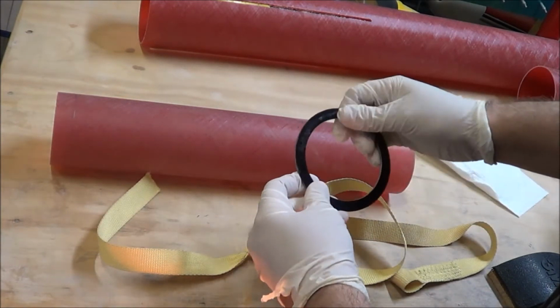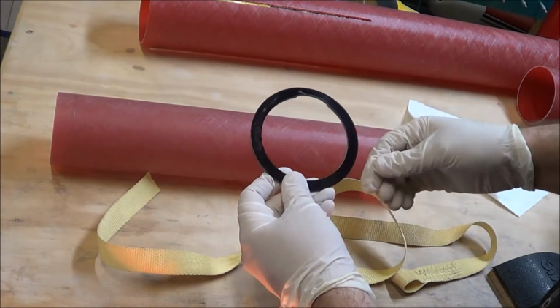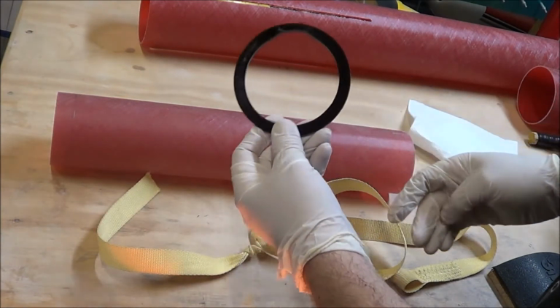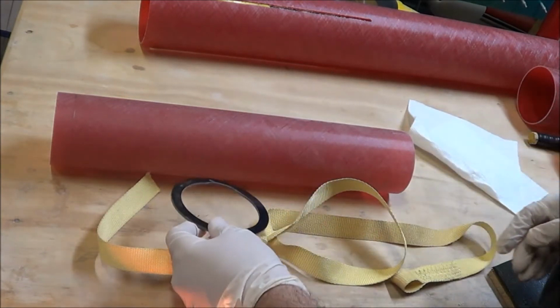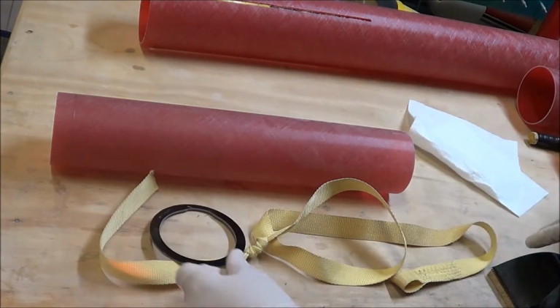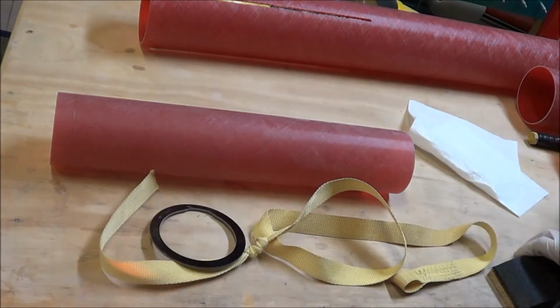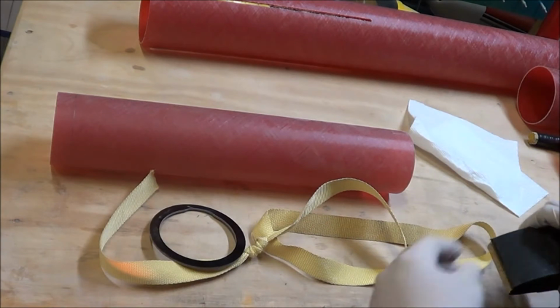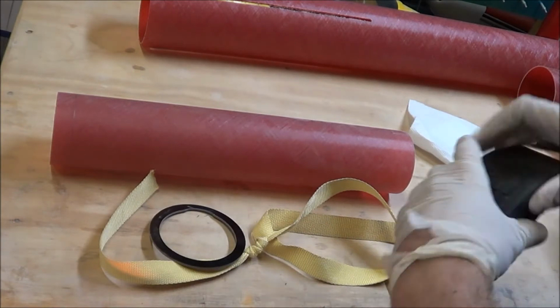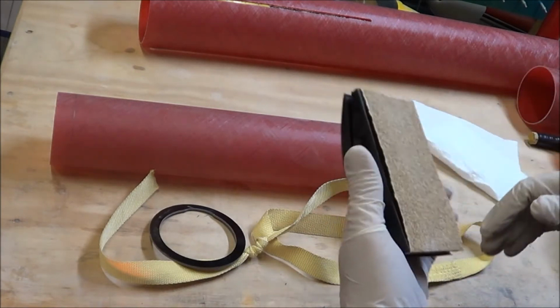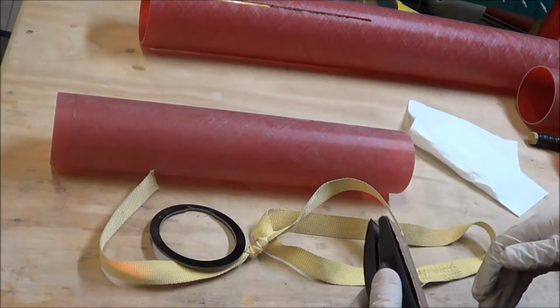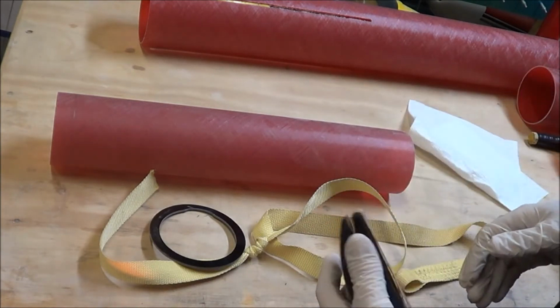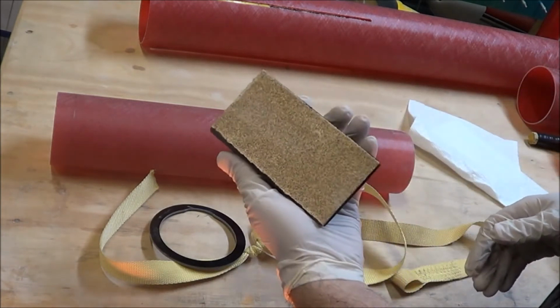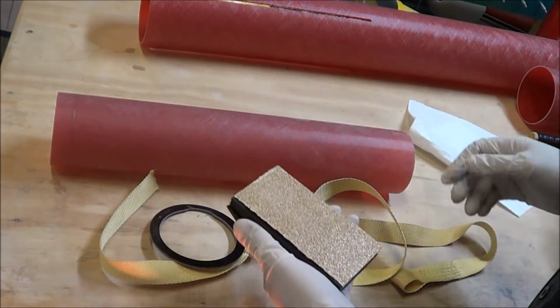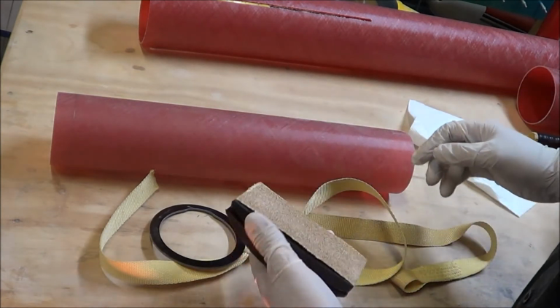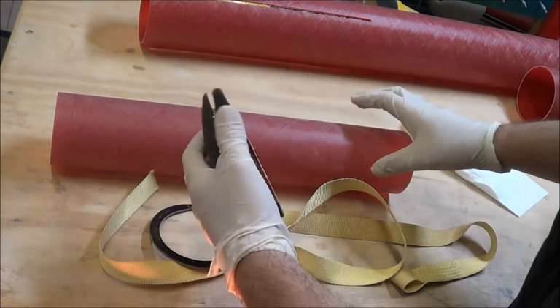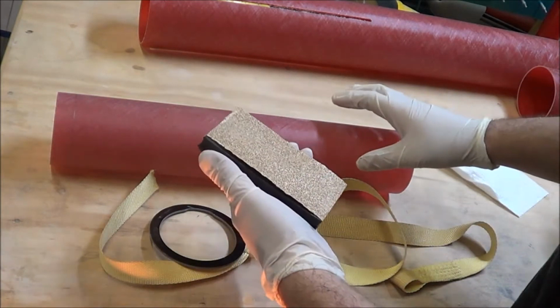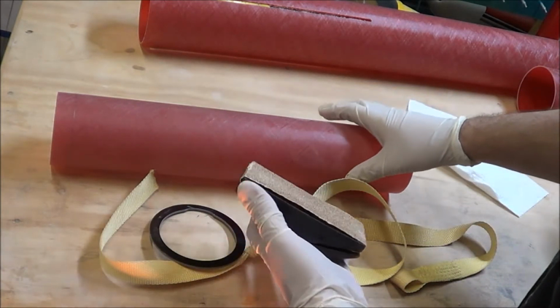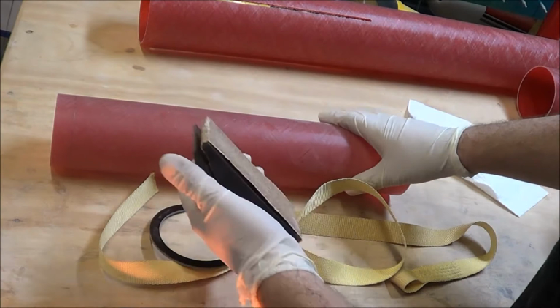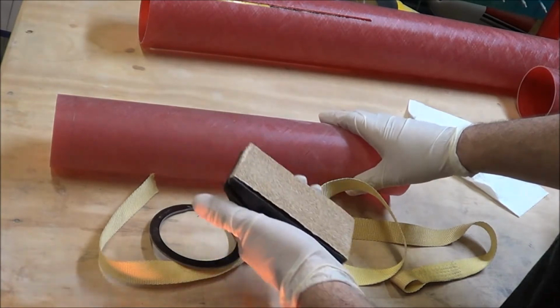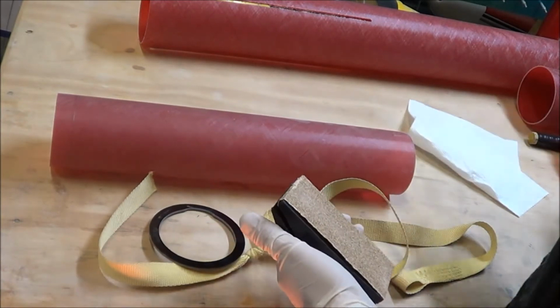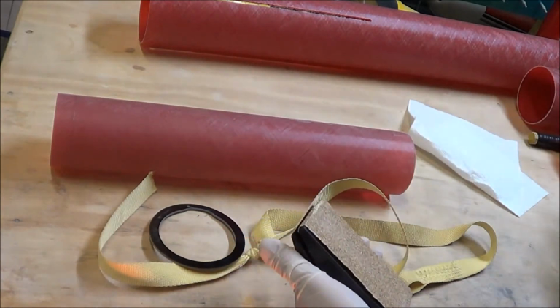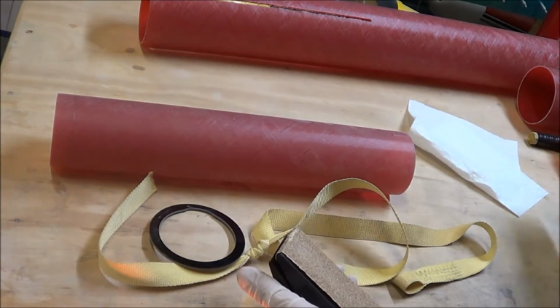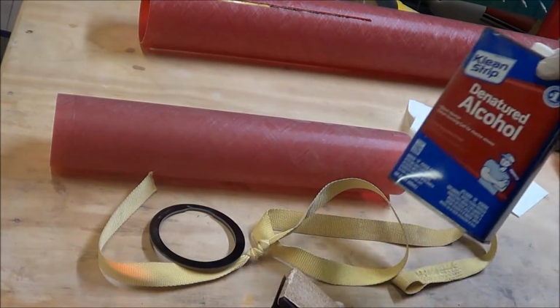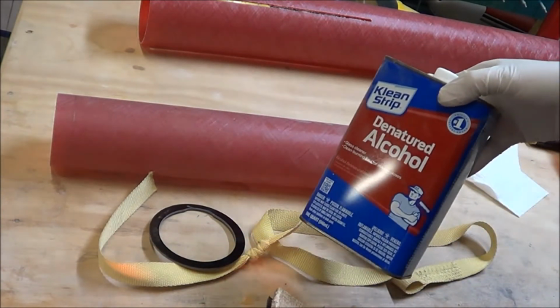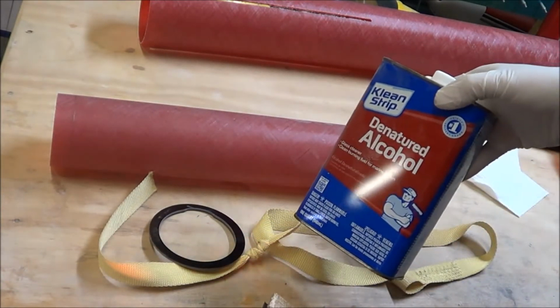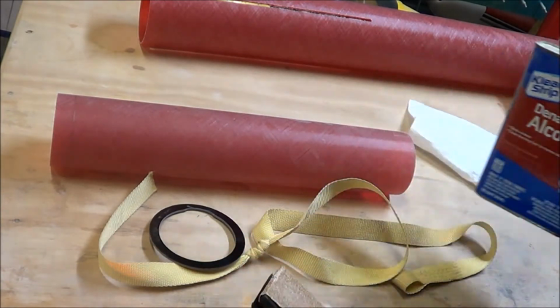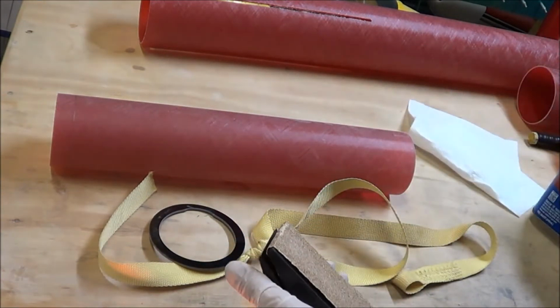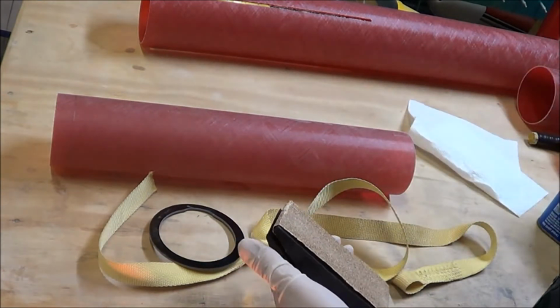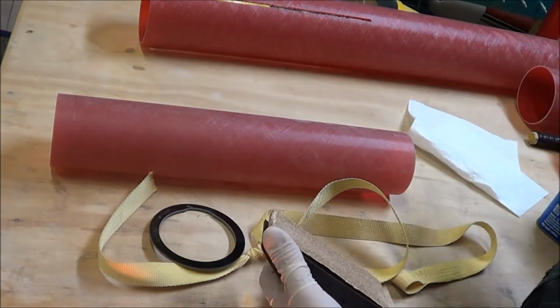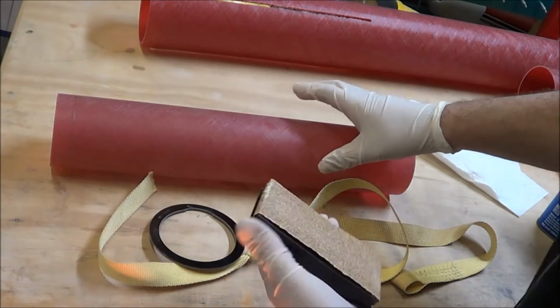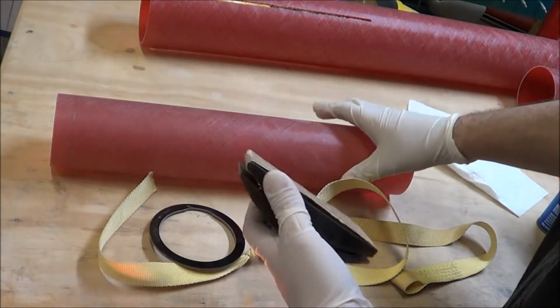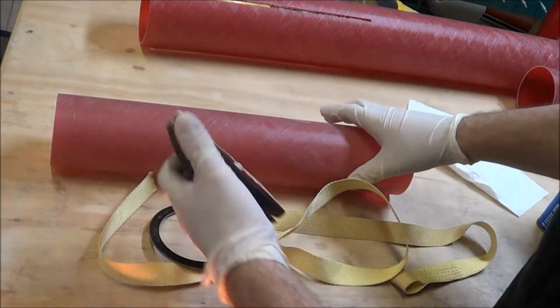Once all the parts are cleaned, all we need to do to prepare them for epoxy is to sand them with some 60-grit sandpaper. I'm going to go ahead and start with that, then I'll be cleaning the parts with alcohol, and they'll be ready for epoxy.